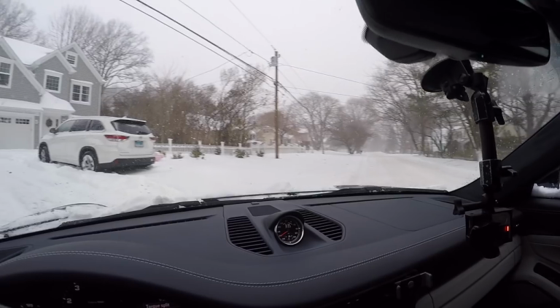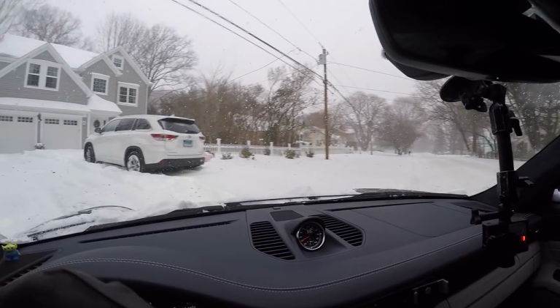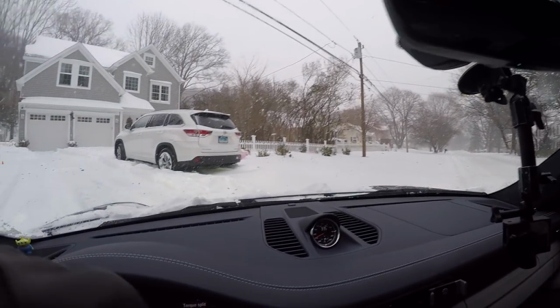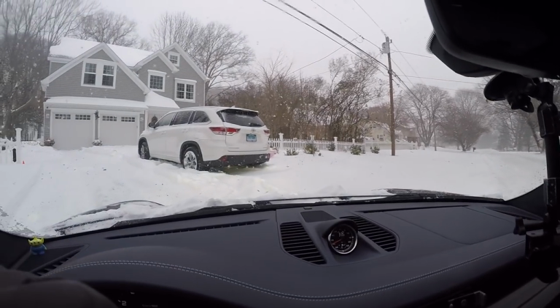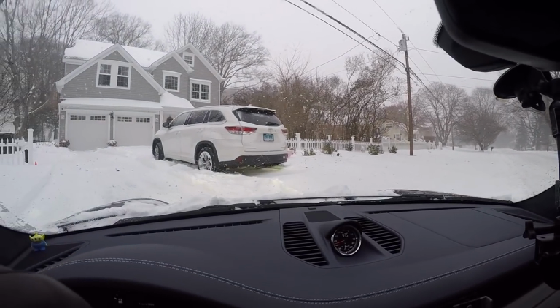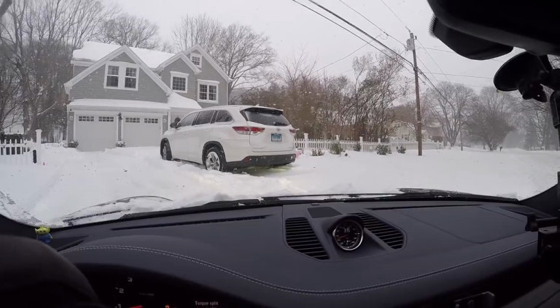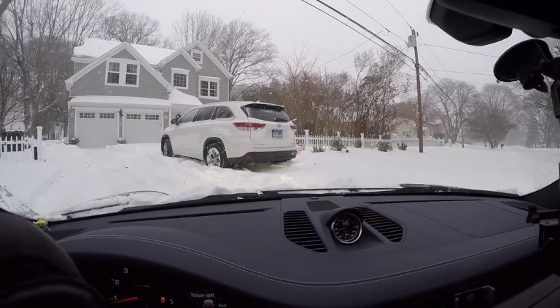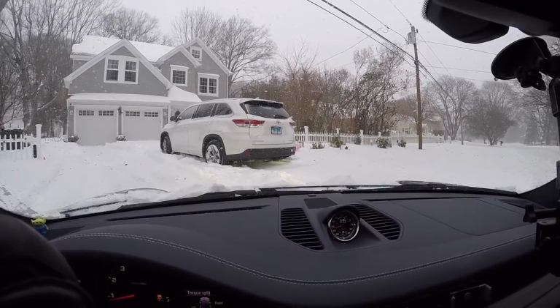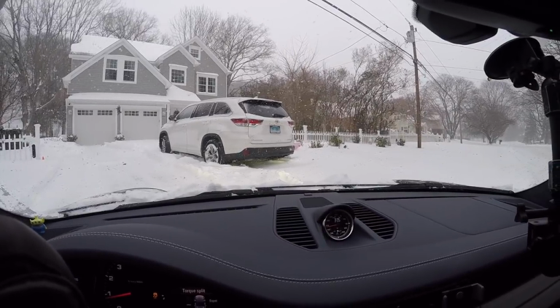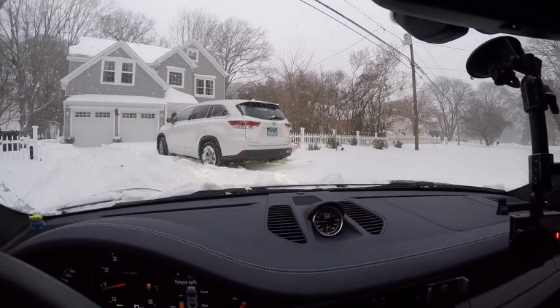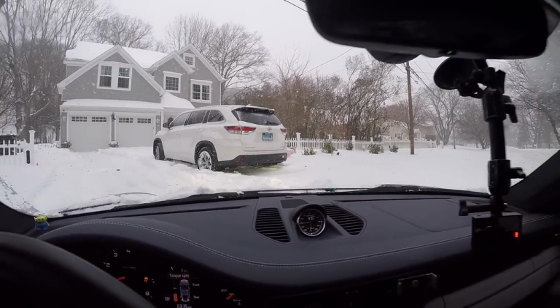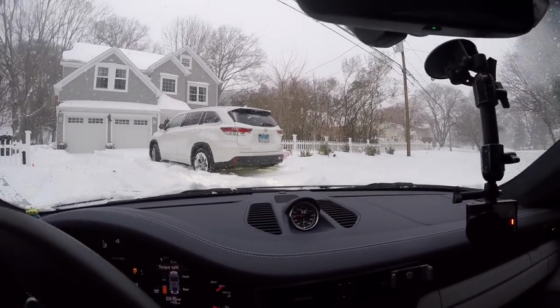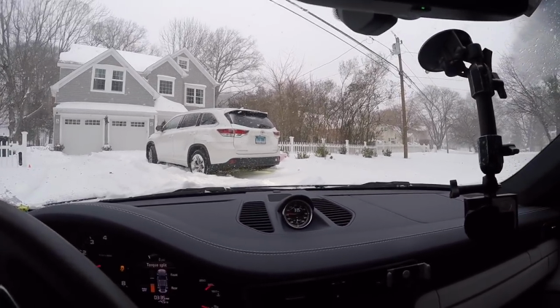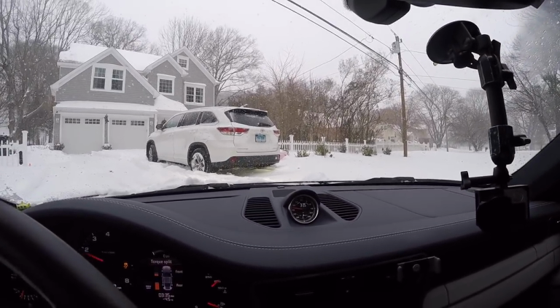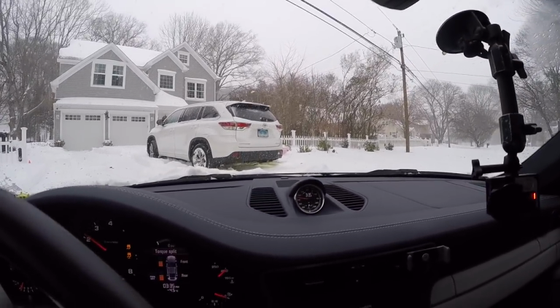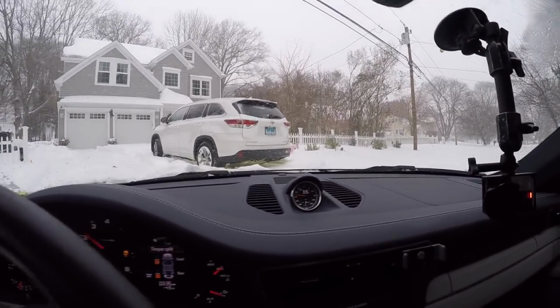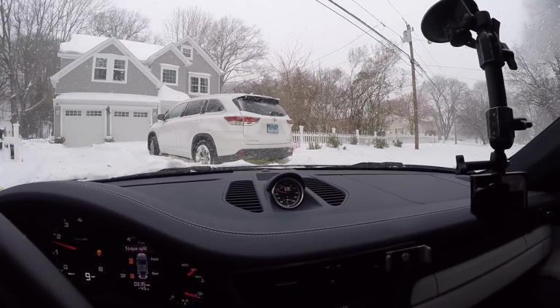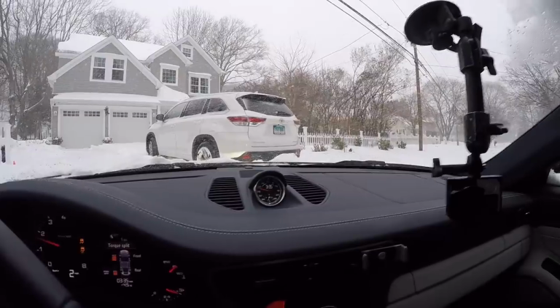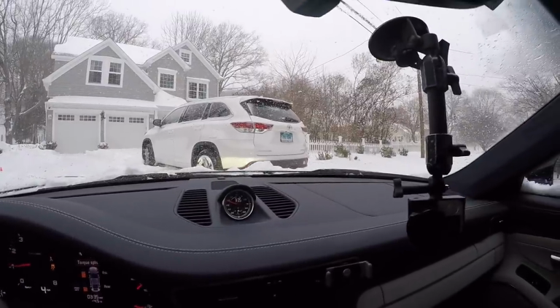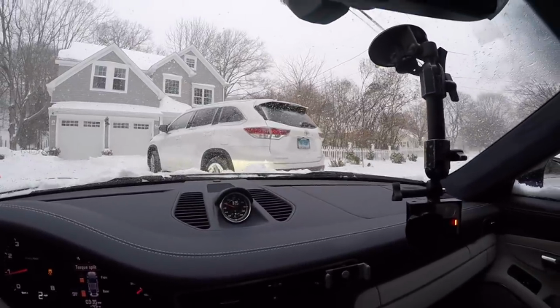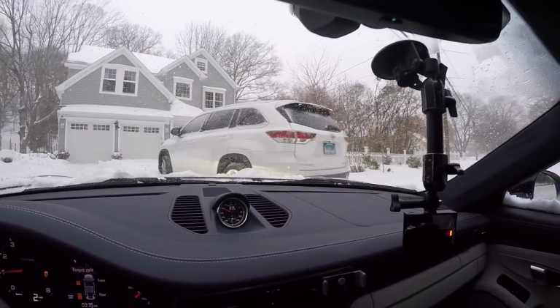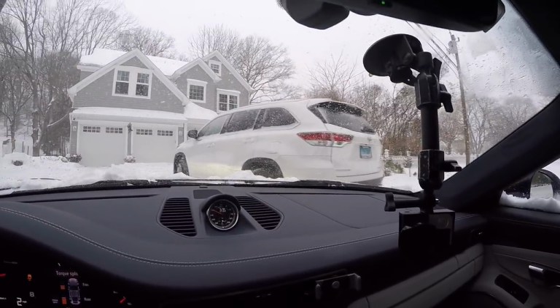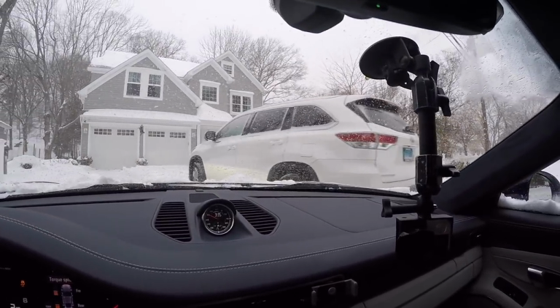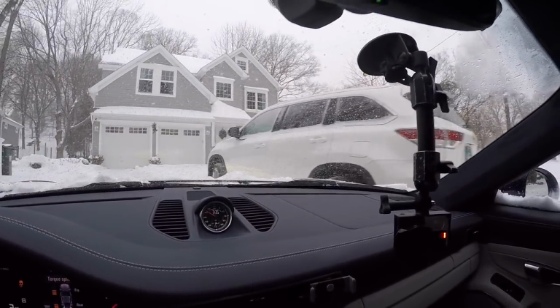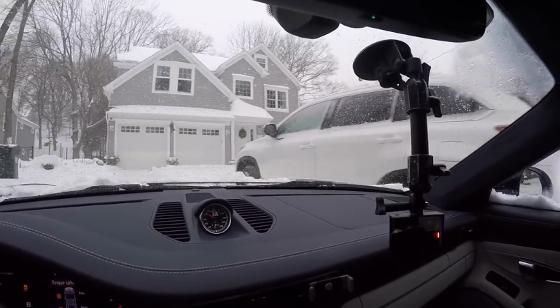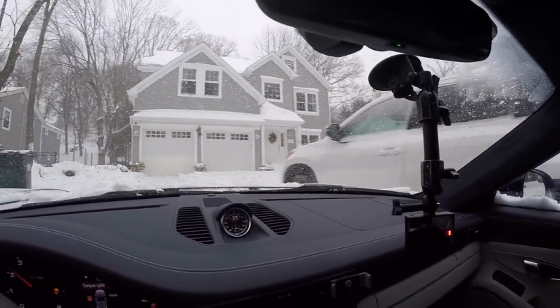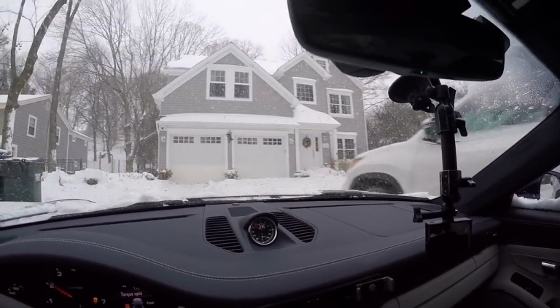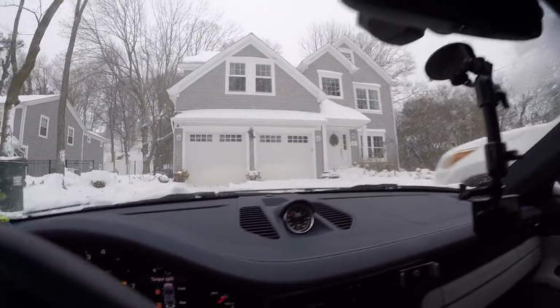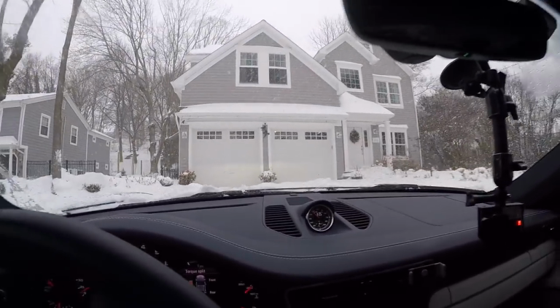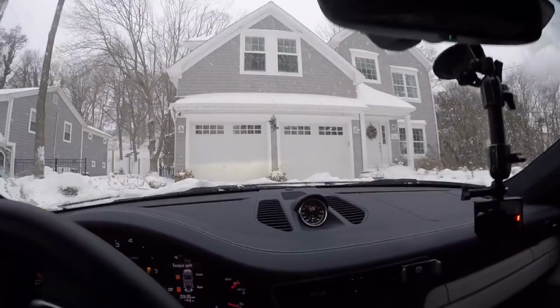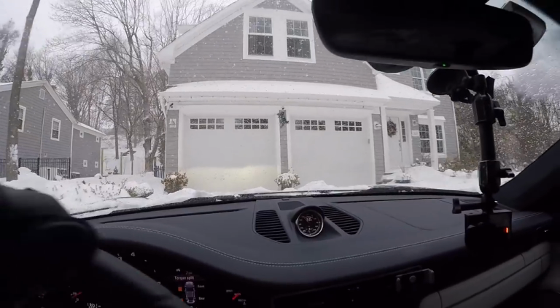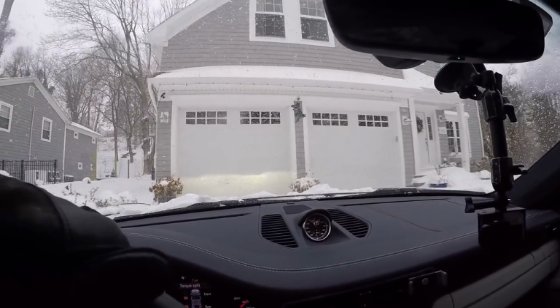There's a Toyota I've been driving the last few days and it got stuck straight away in the snow because it's got all-weather tires on it. So yes, the all-wheel drive Toyota Highlander couldn't cope with this snow, but the Porsche 911s had no problem.